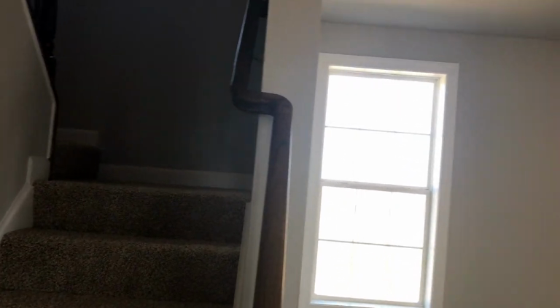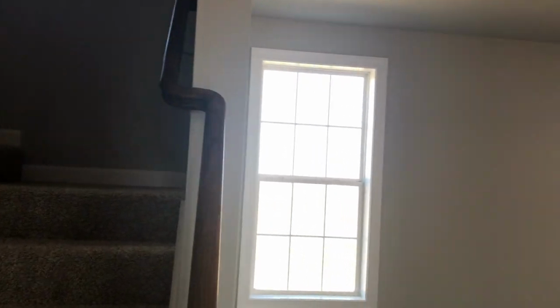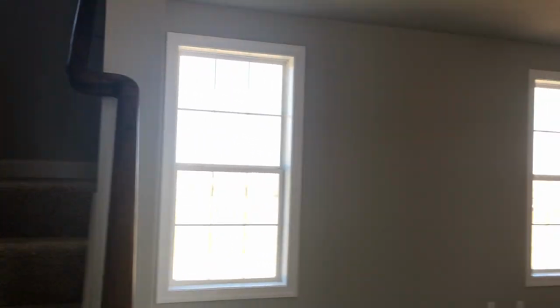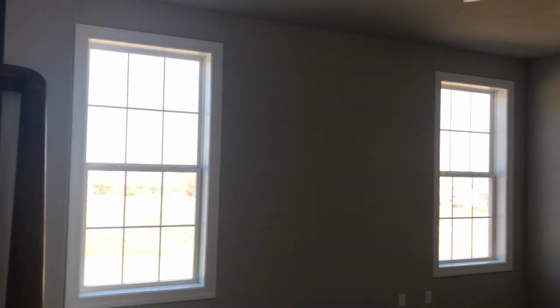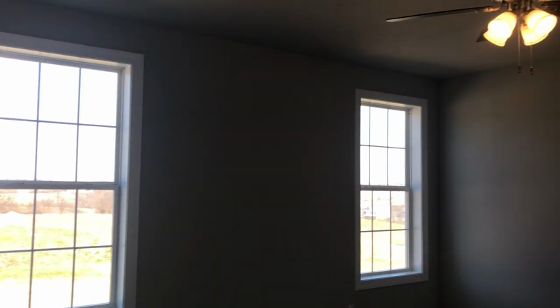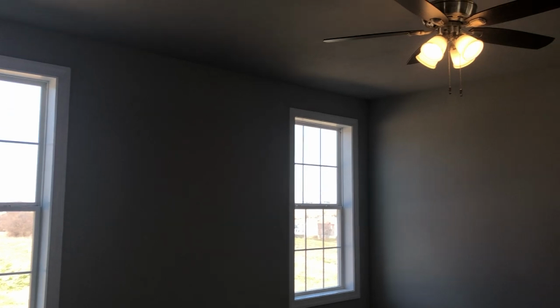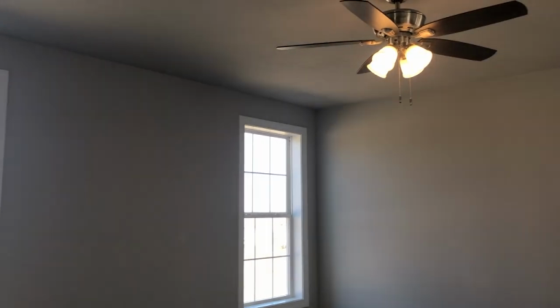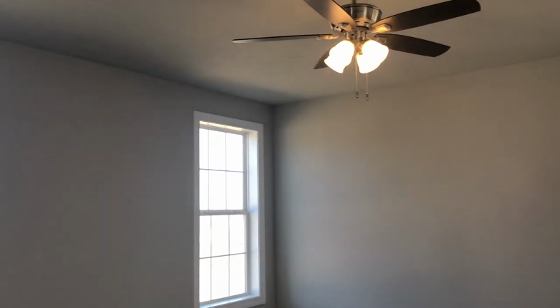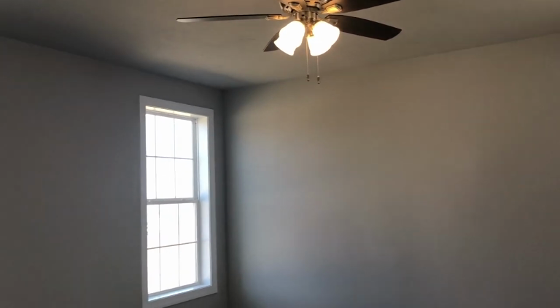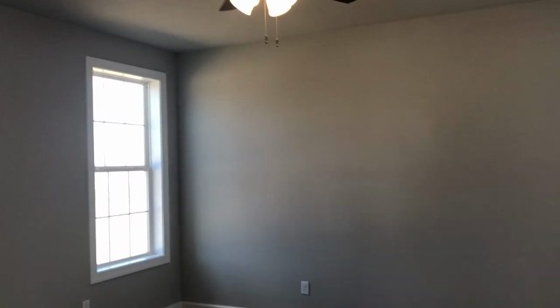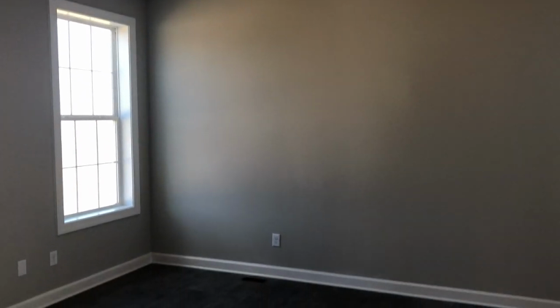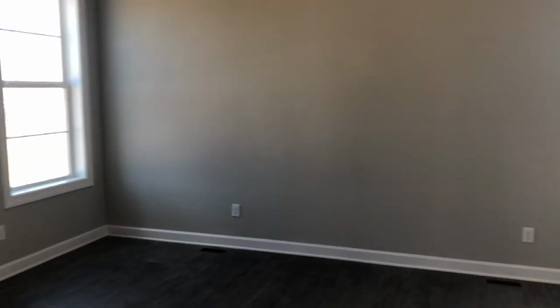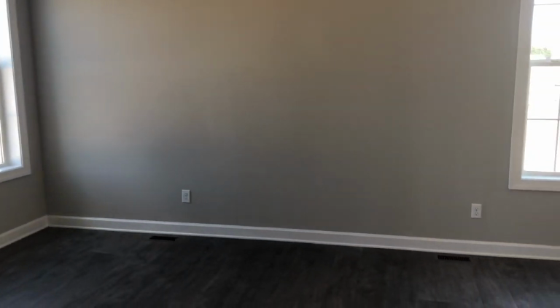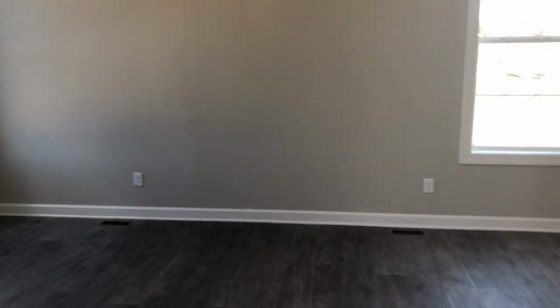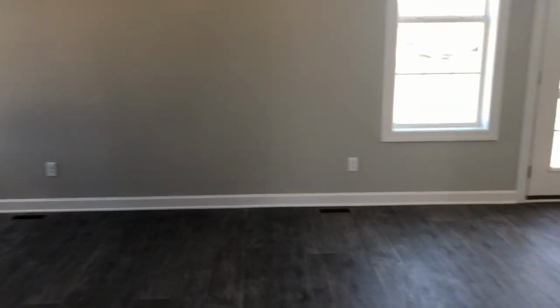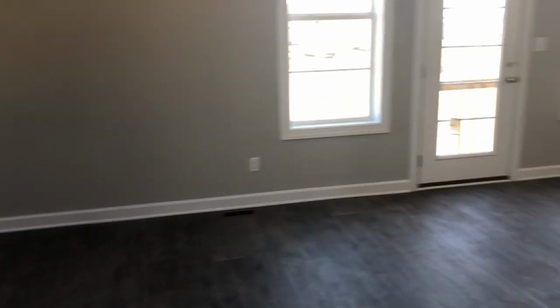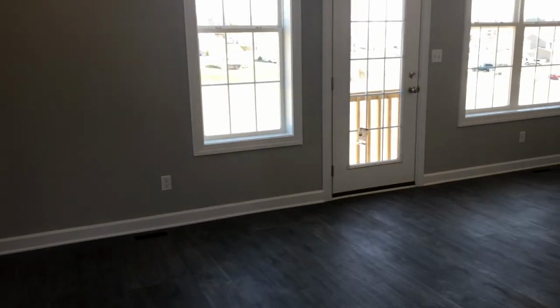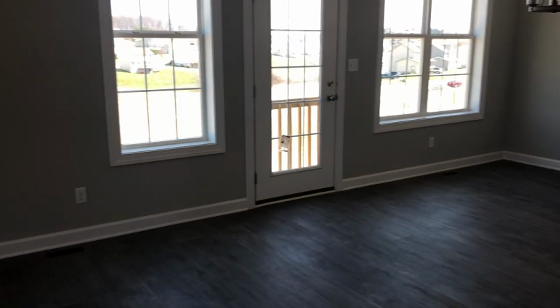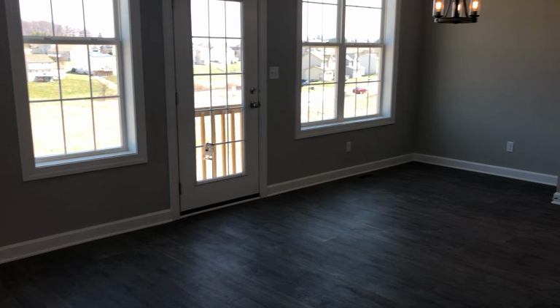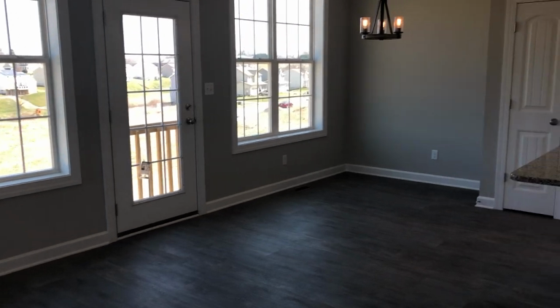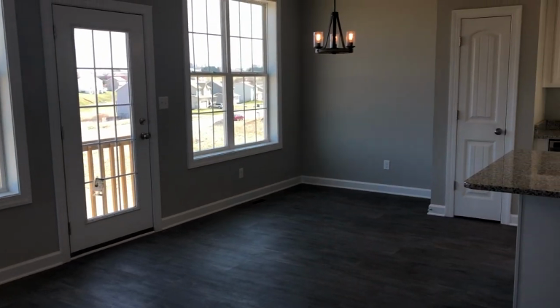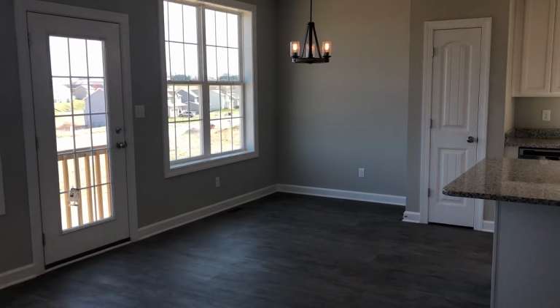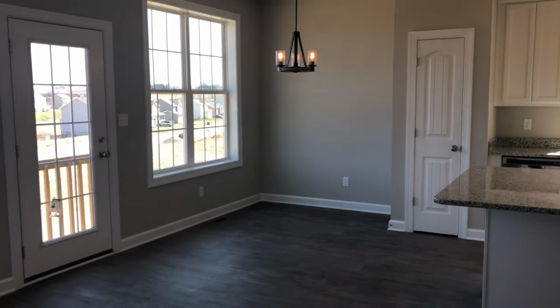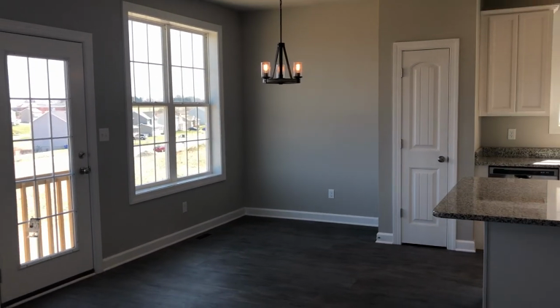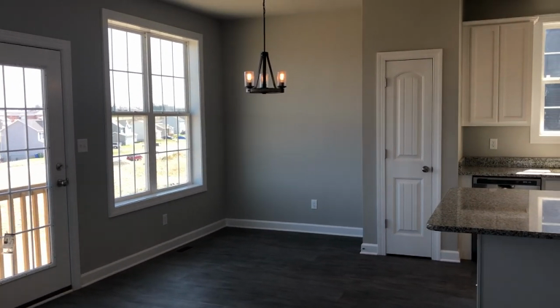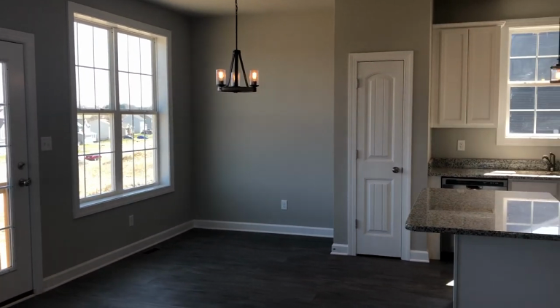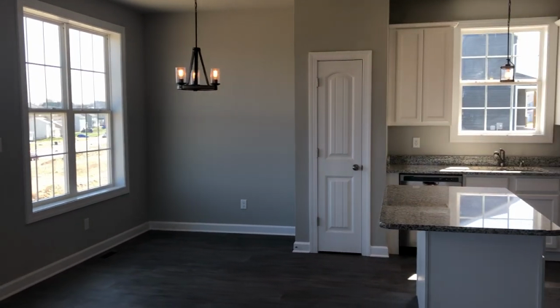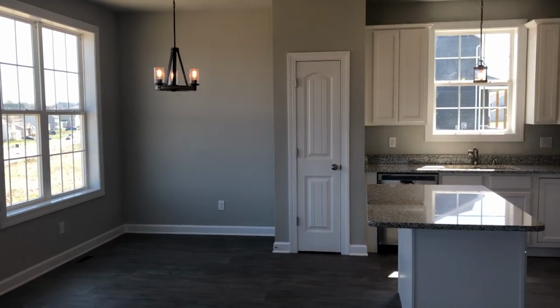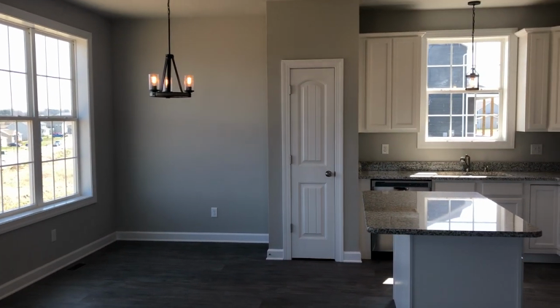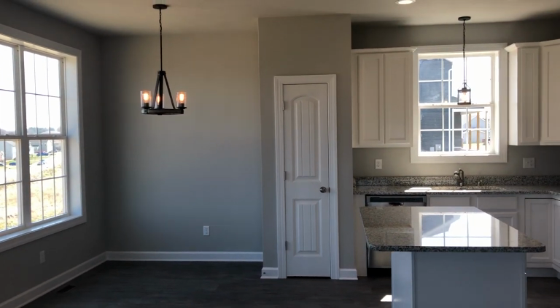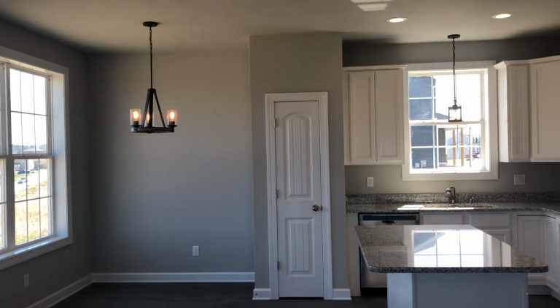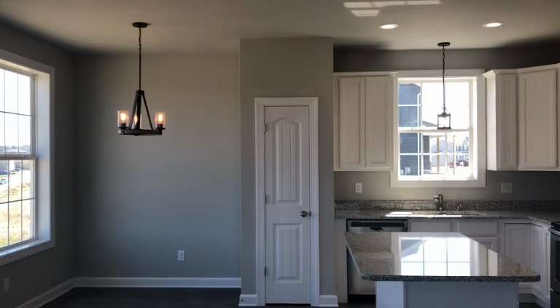Coming into your great room and your kitchen you will see that it is an open concept. Your kitchen does feature granite countertops and white cabinets. There is also some farmhouse lighting throughout this house as well.